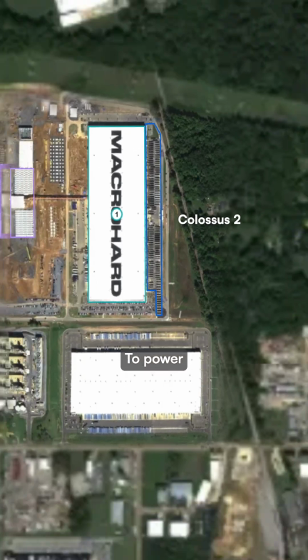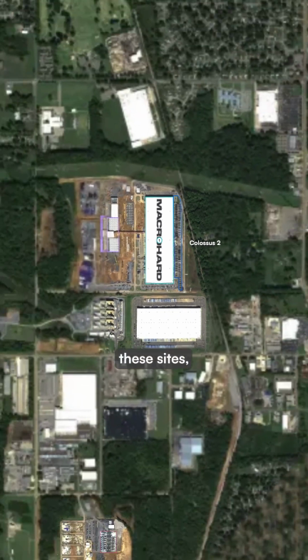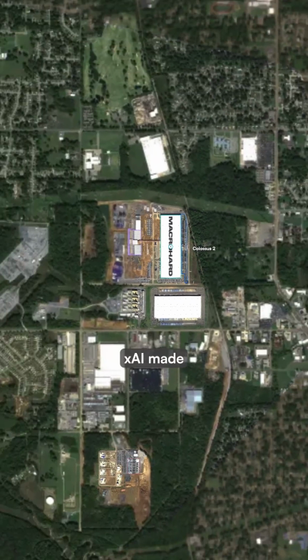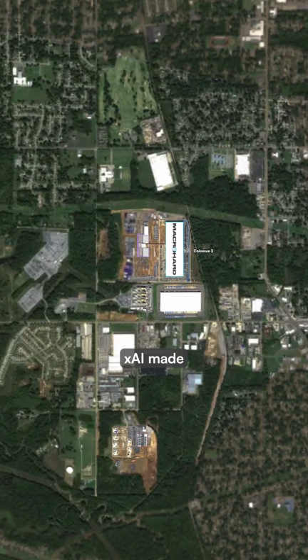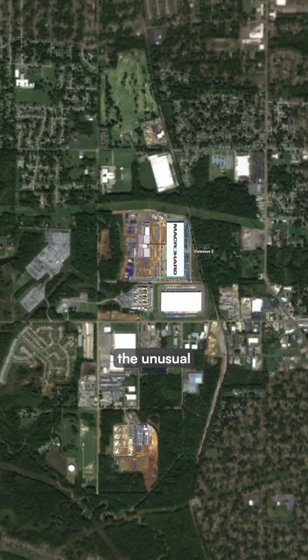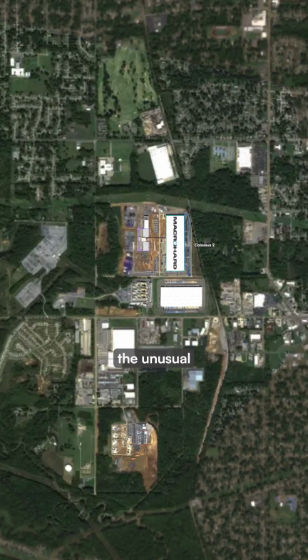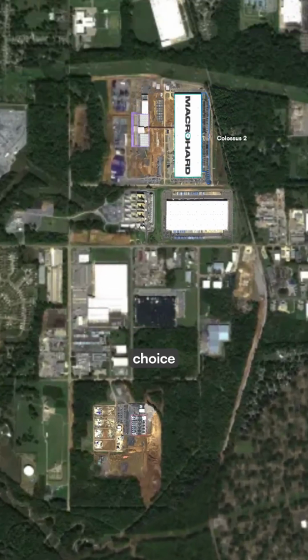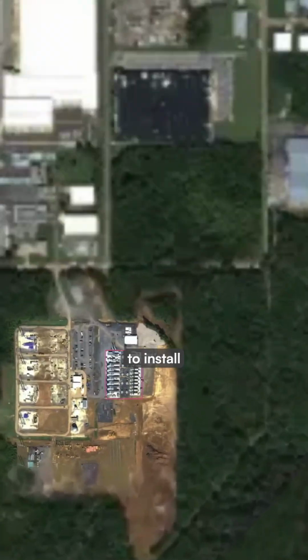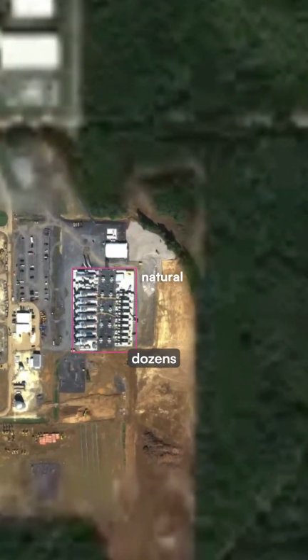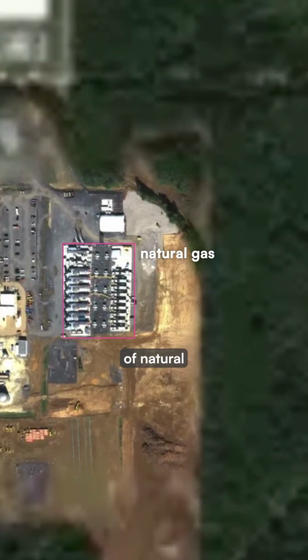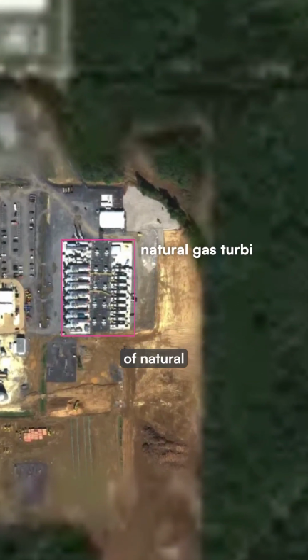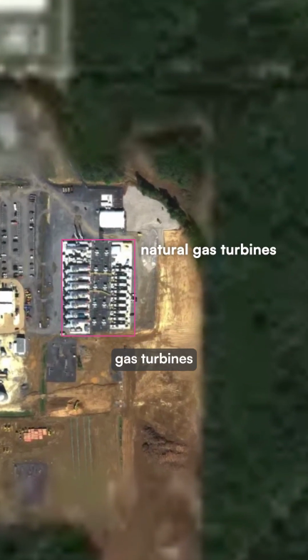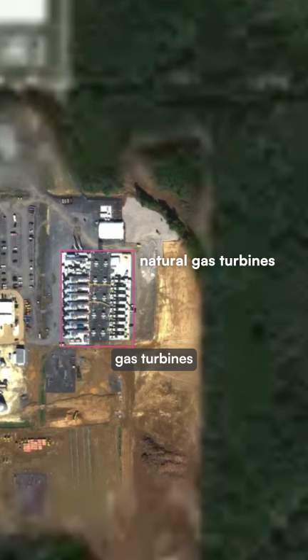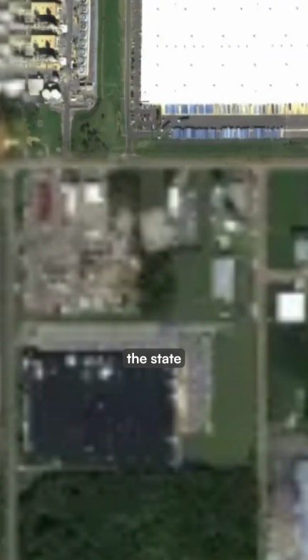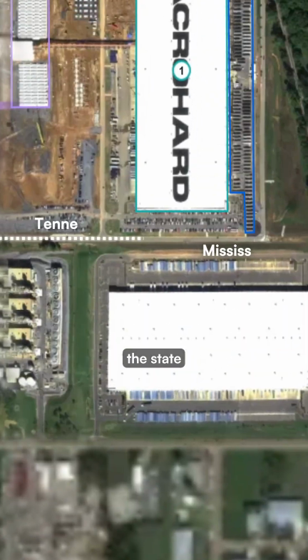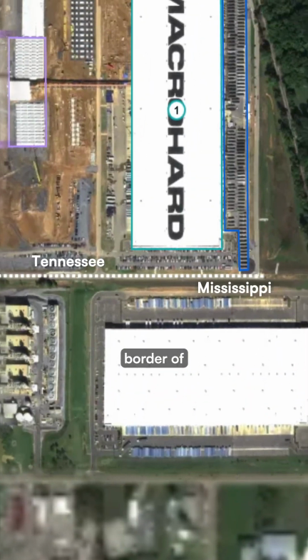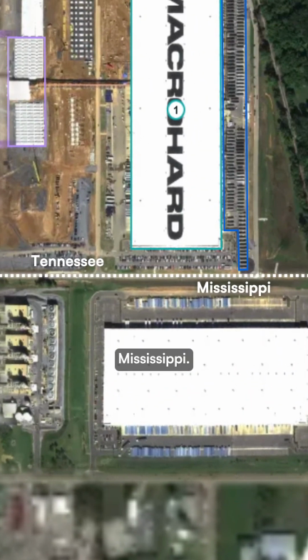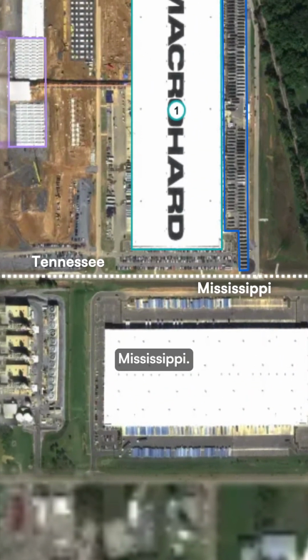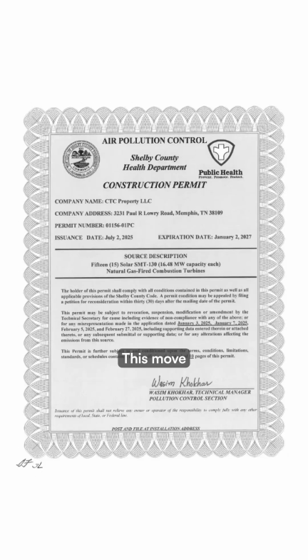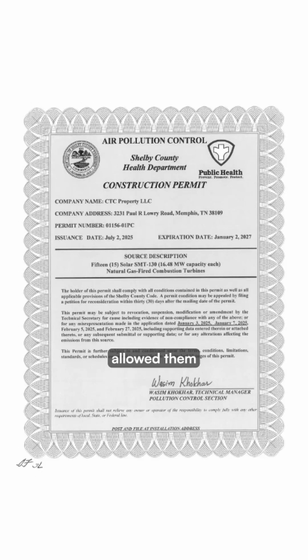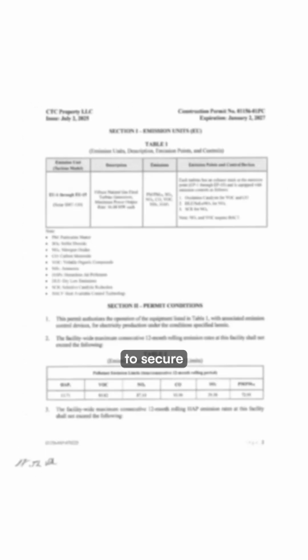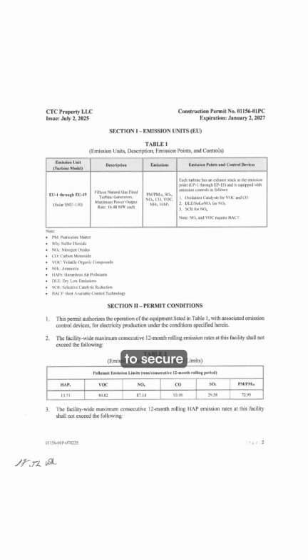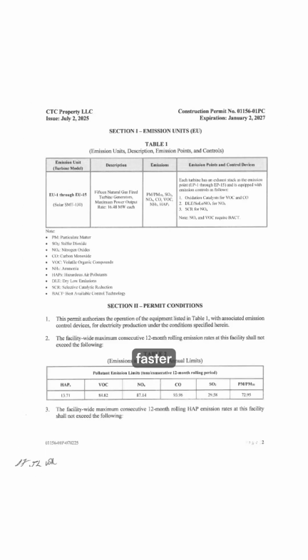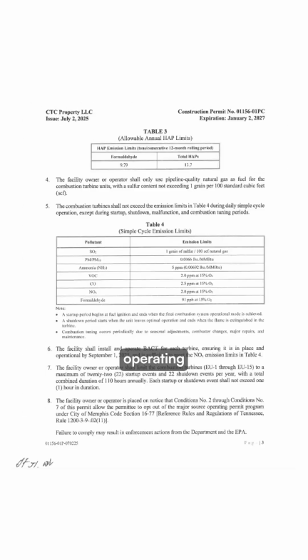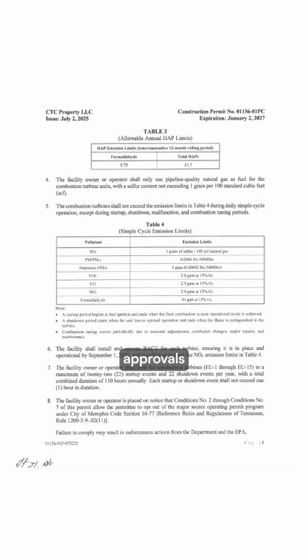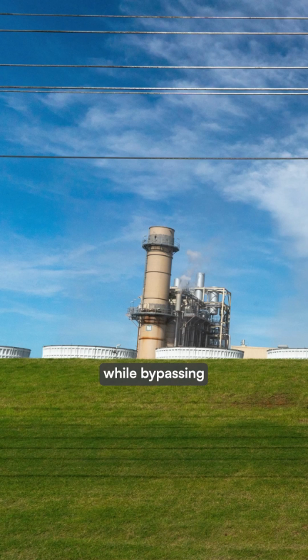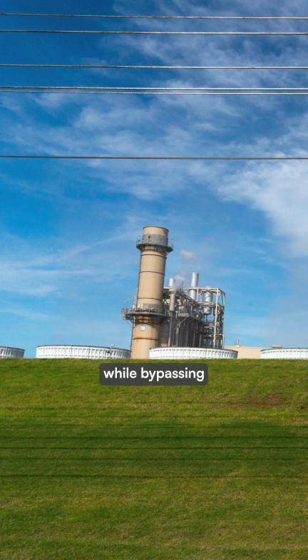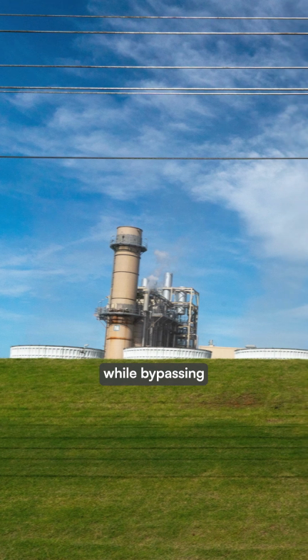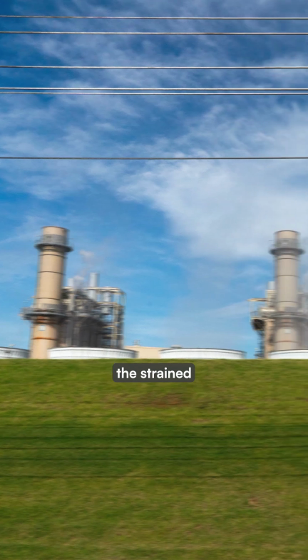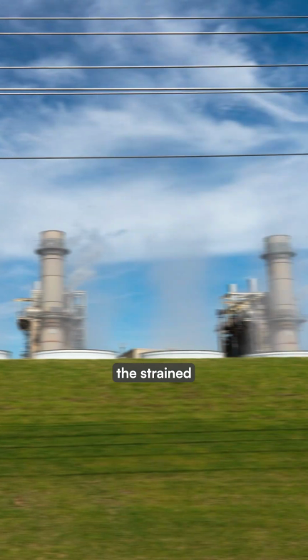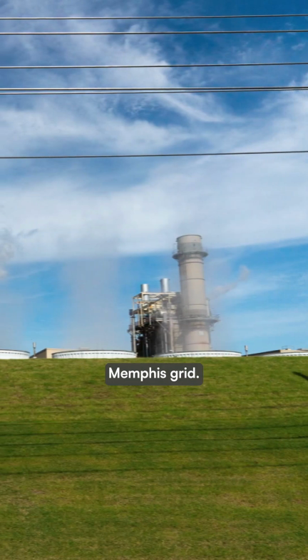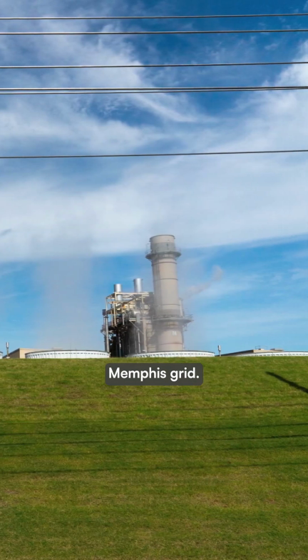To power these sites, XAI made the unusual choice to install dozens of natural gas turbines across the state border in Mississippi. This move likely allowed them to secure faster operating approvals while bypassing the strained Memphis grid.